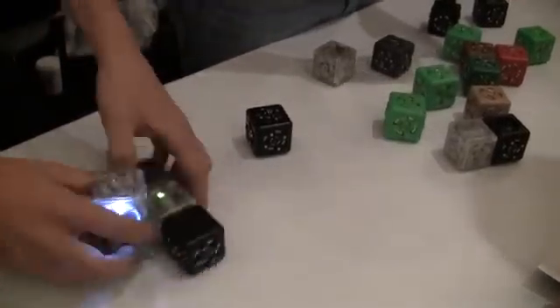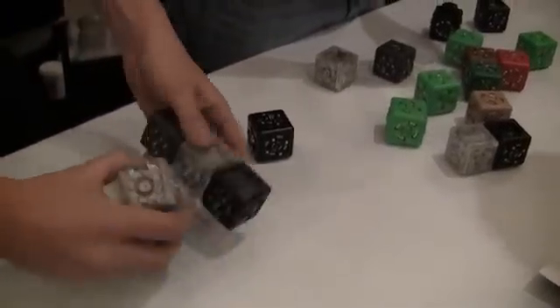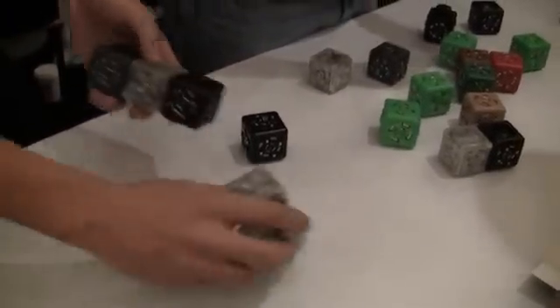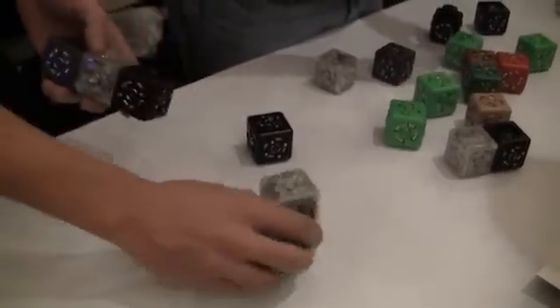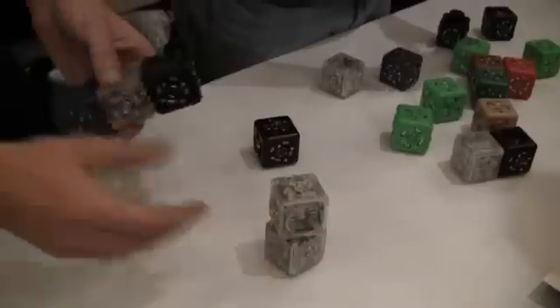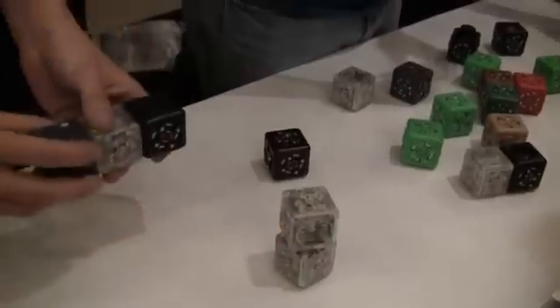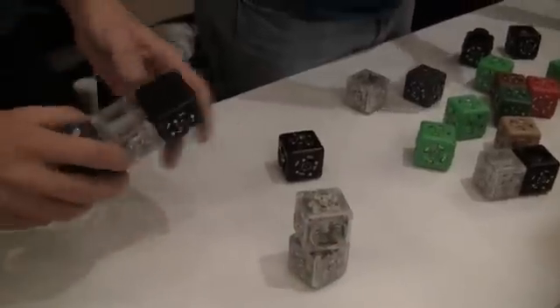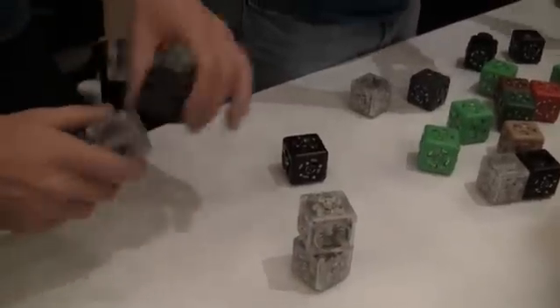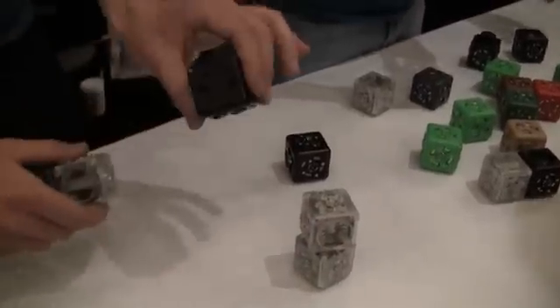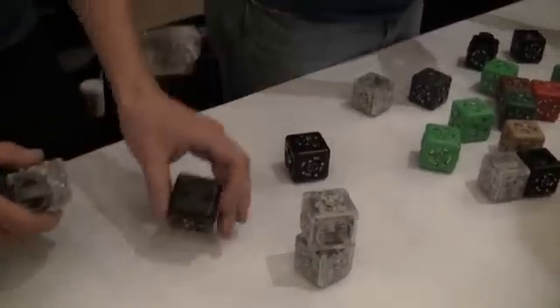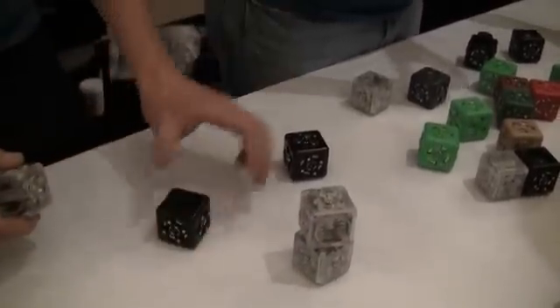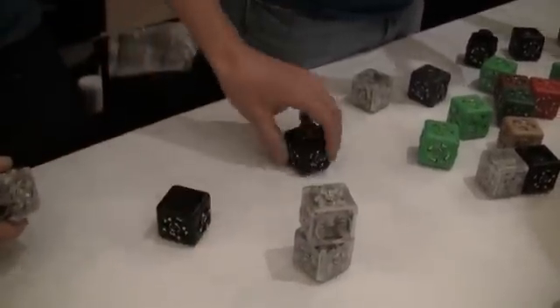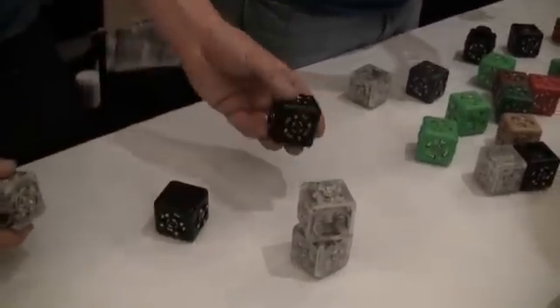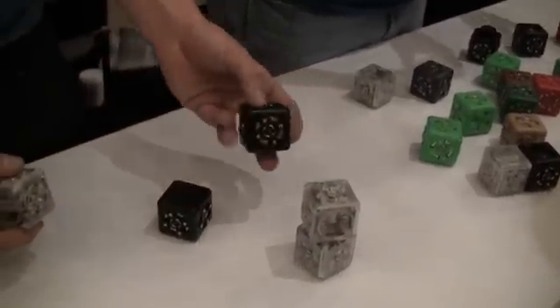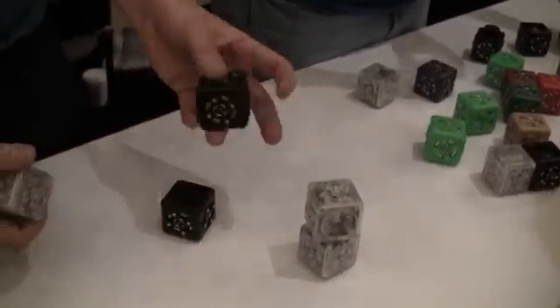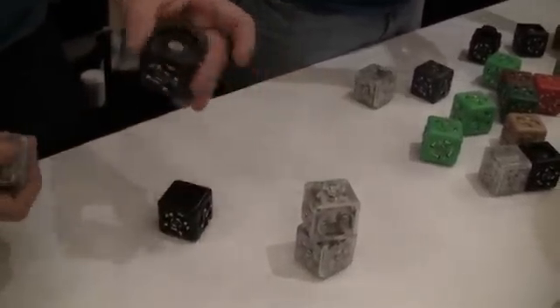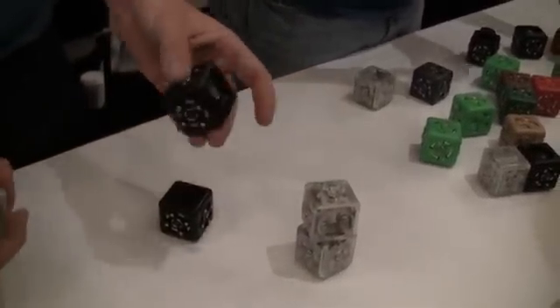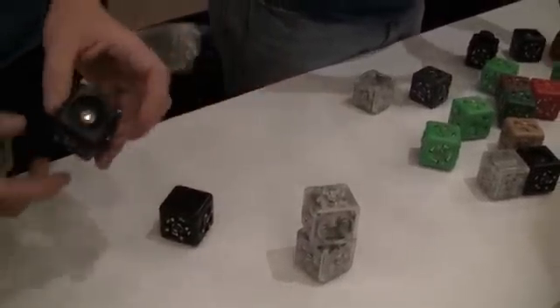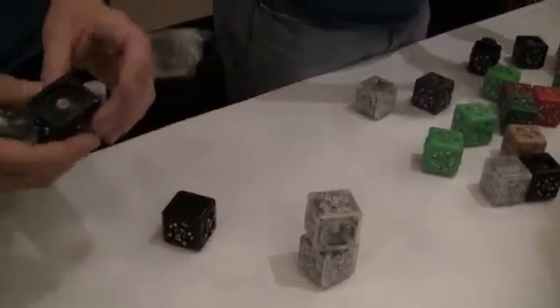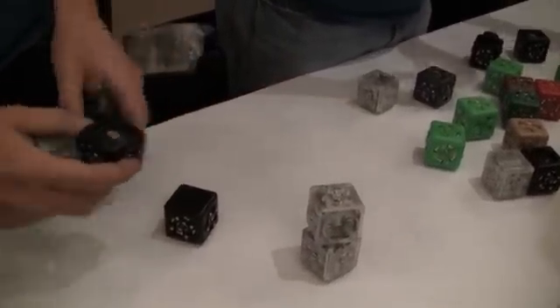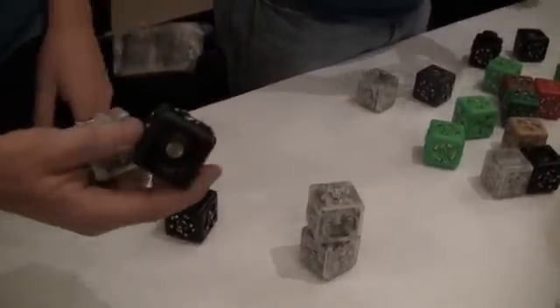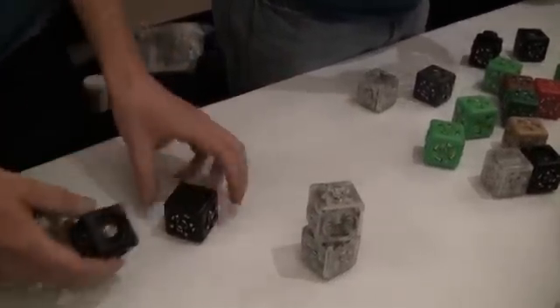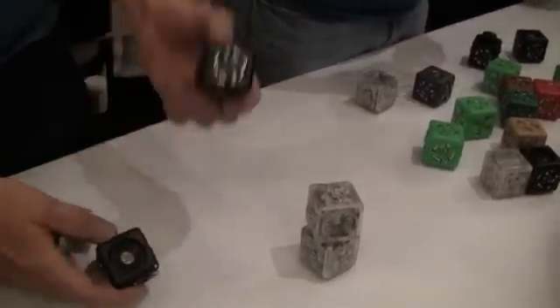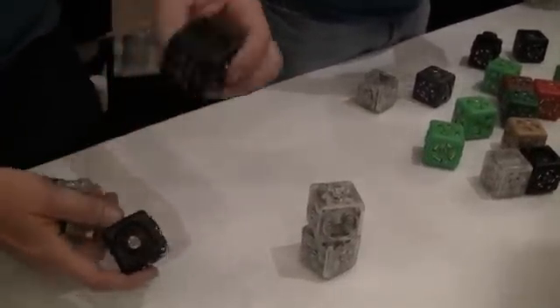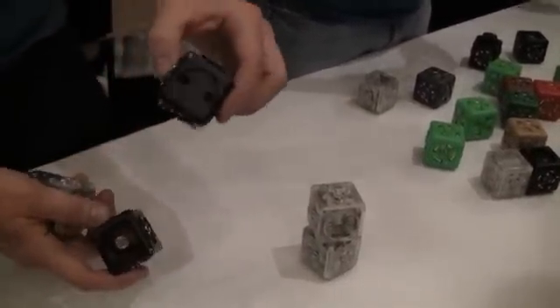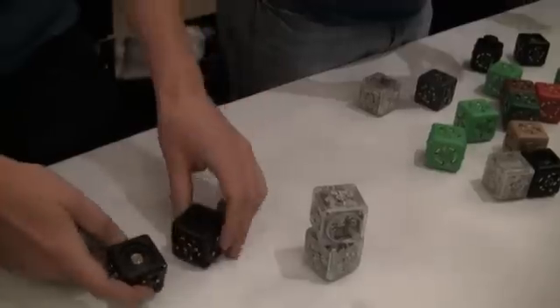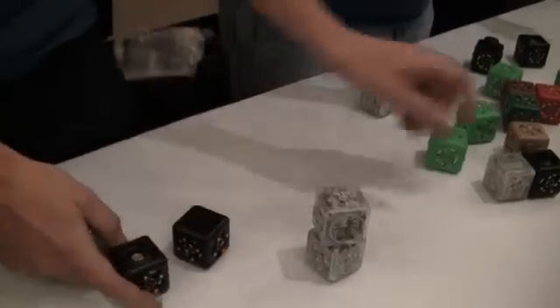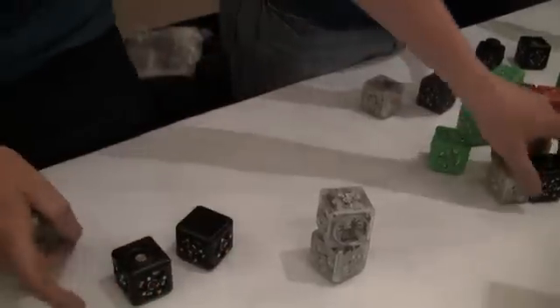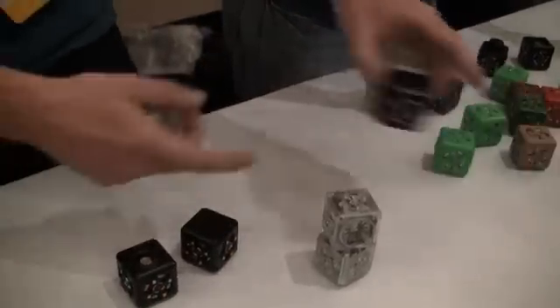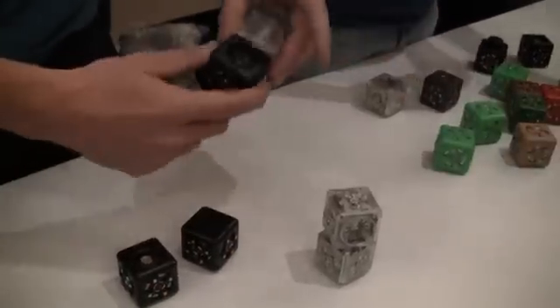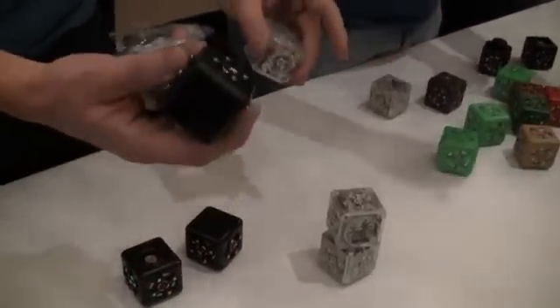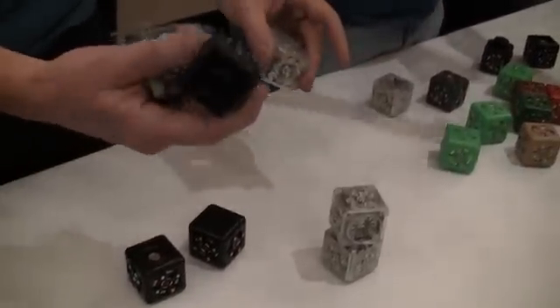The way it works is like this. Black blocks are sensor blocks — they're the inputs to the system, like a light sensor, a distance sensor, or maybe a temperature sensor.